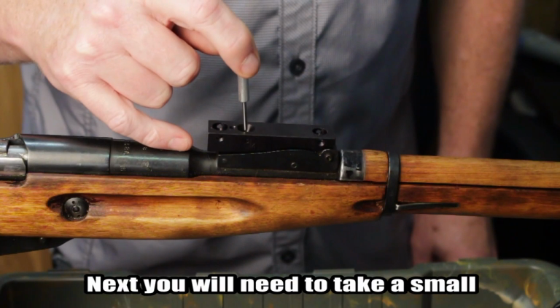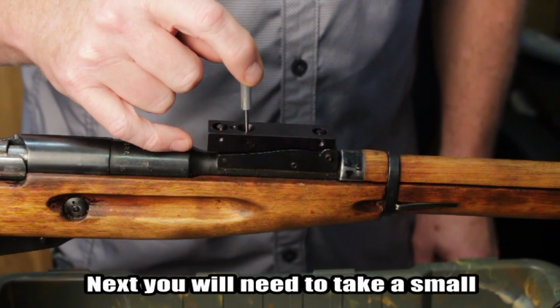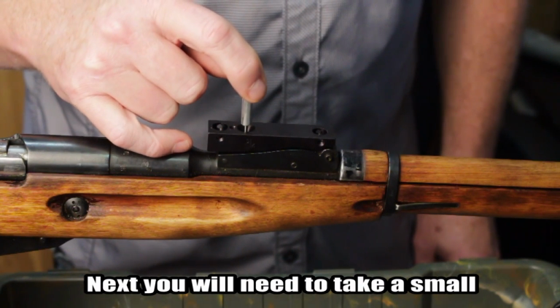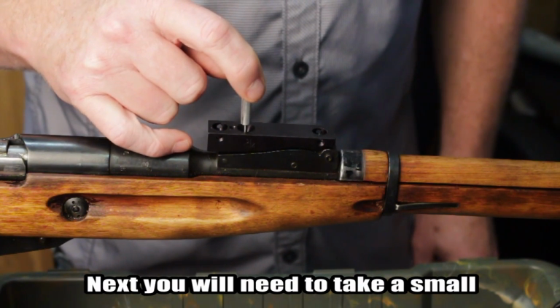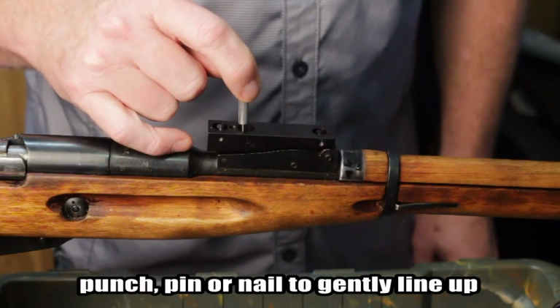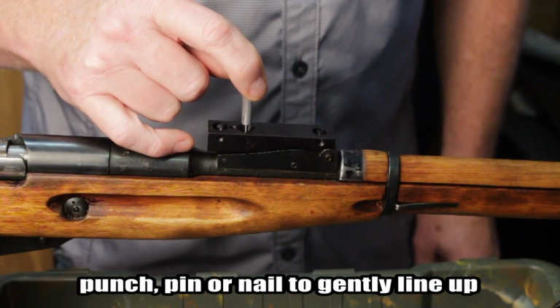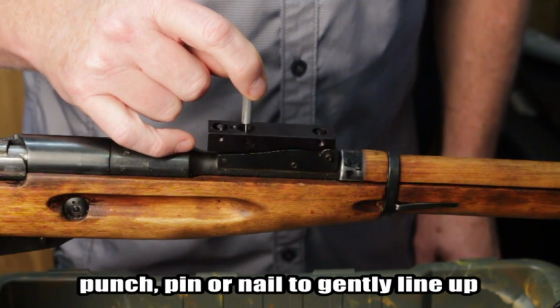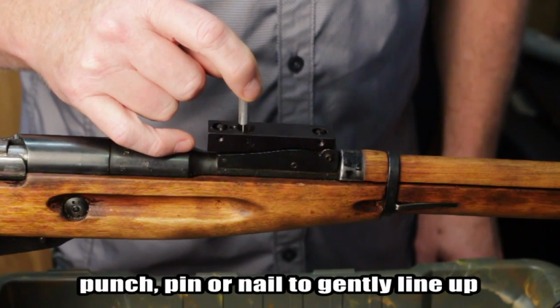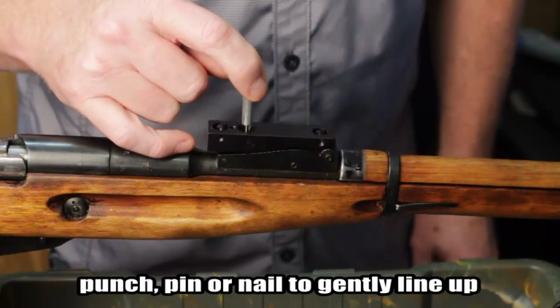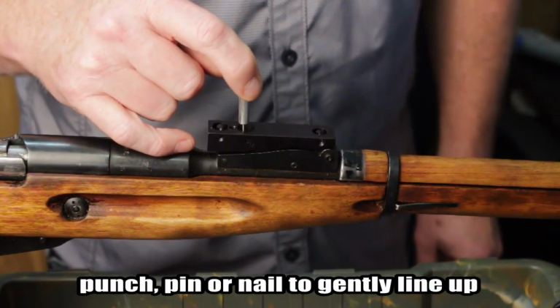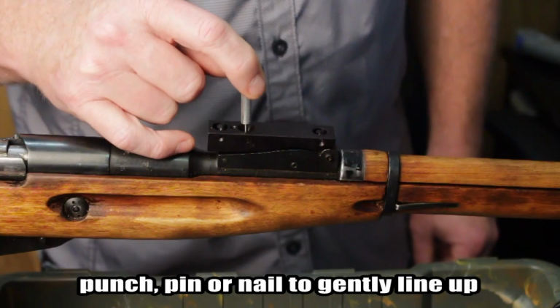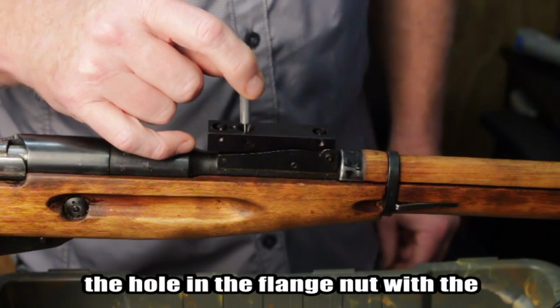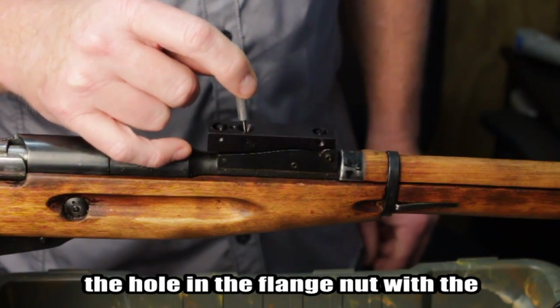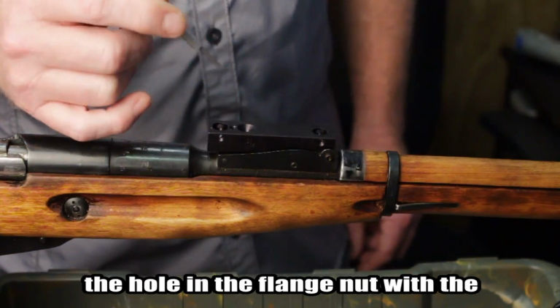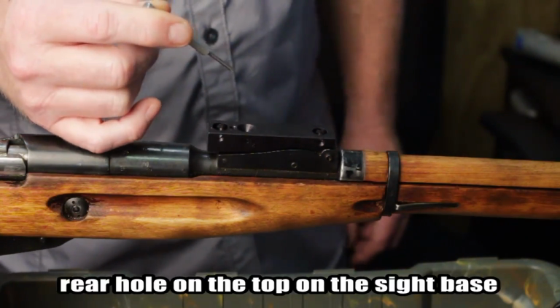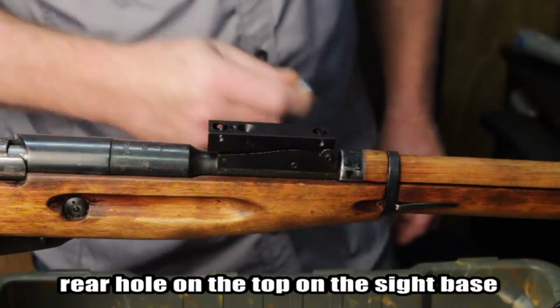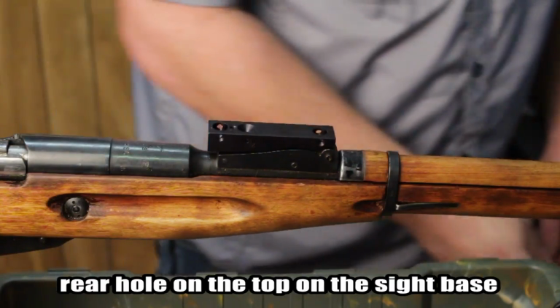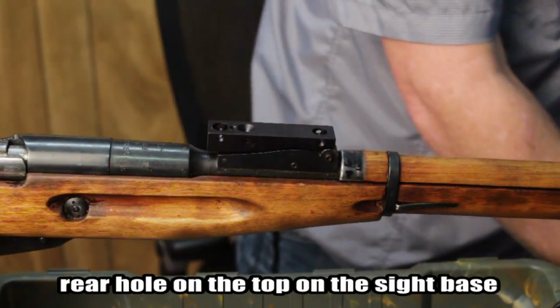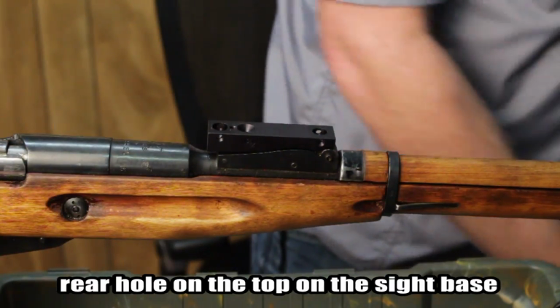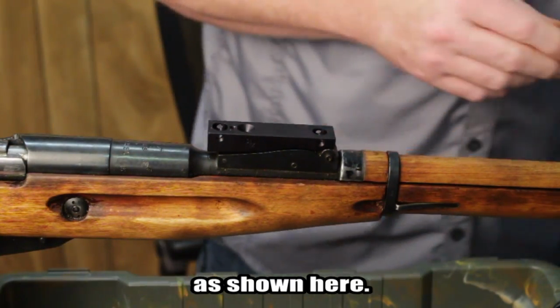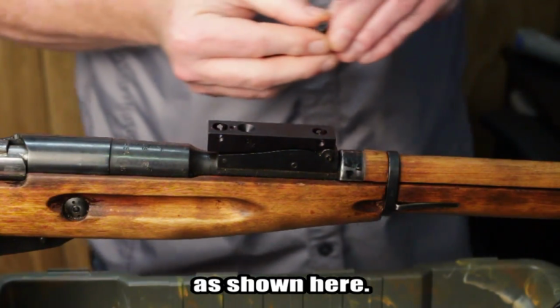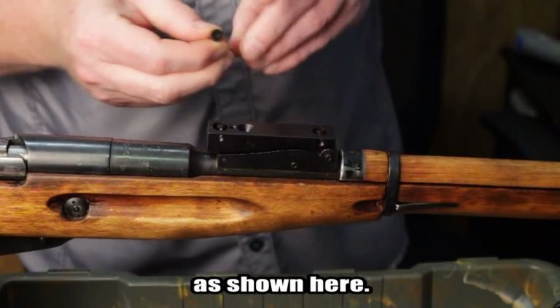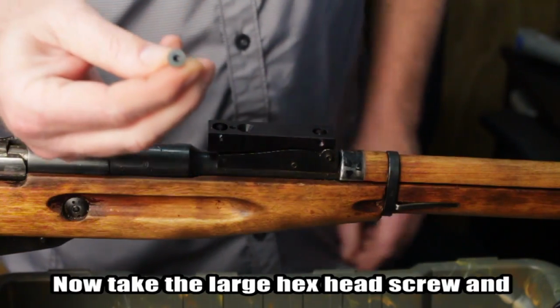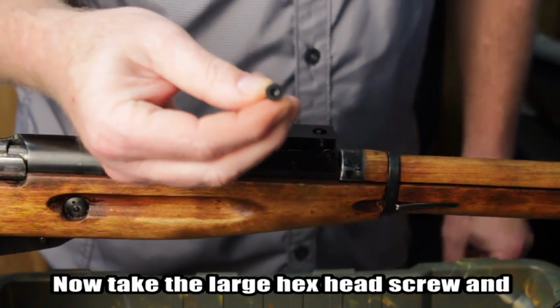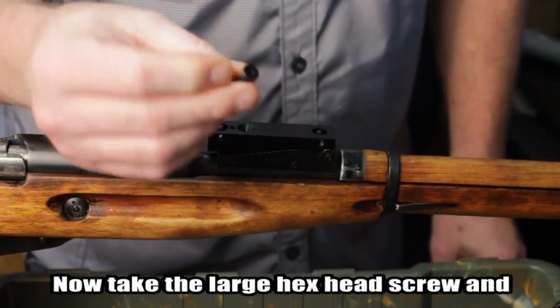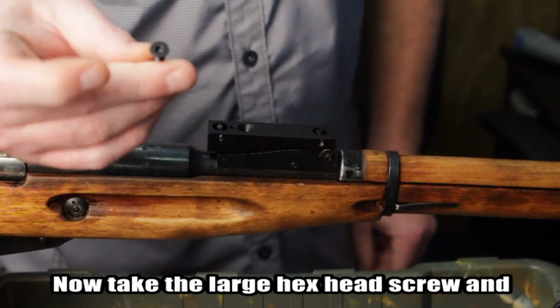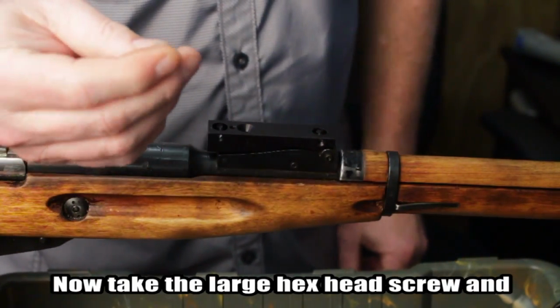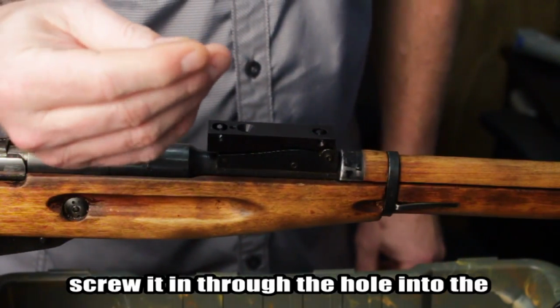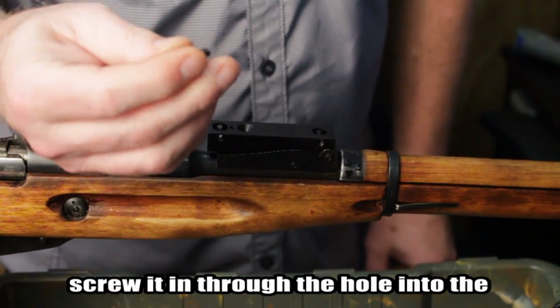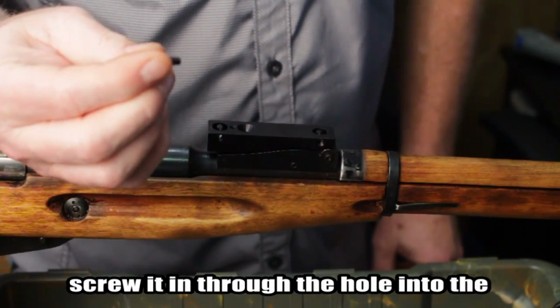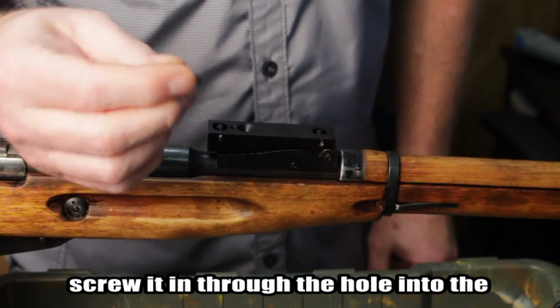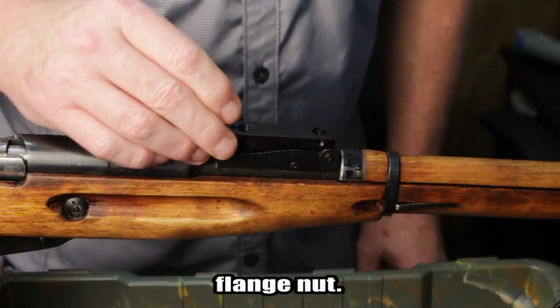Next, you will need to take a small punch, pin, or nail to gently line up the hole in the flange nut with the rear hole at the top of the sight base, as shown here. Now take the large hex head screw and screw it in through the hole into the flange nut.